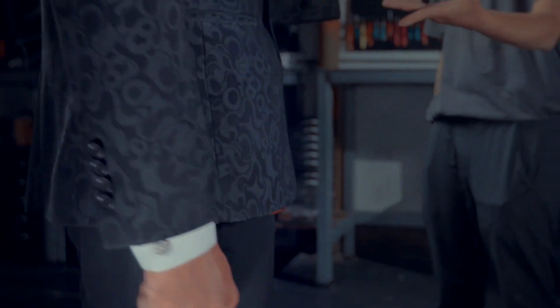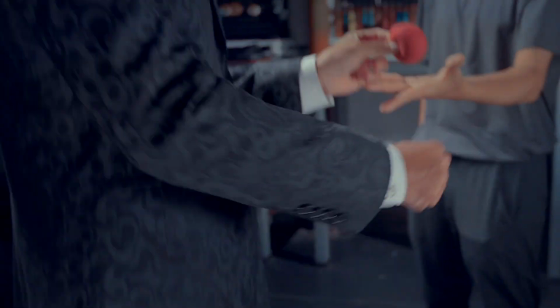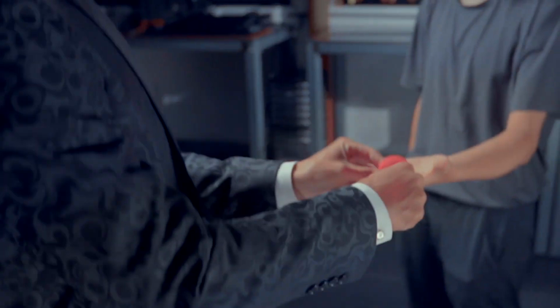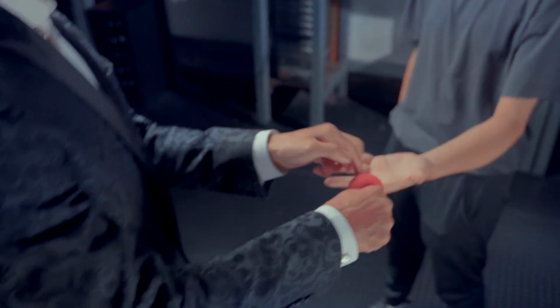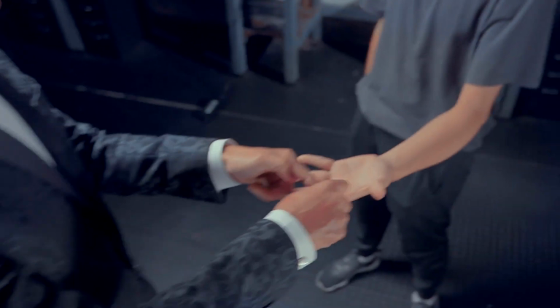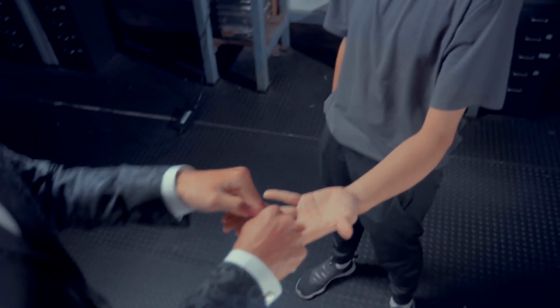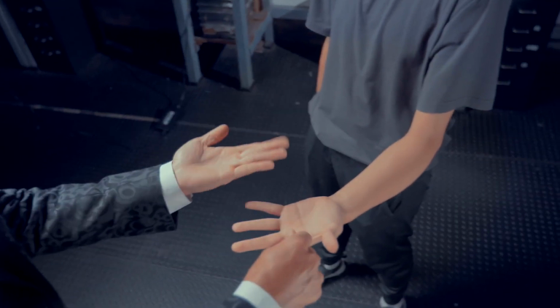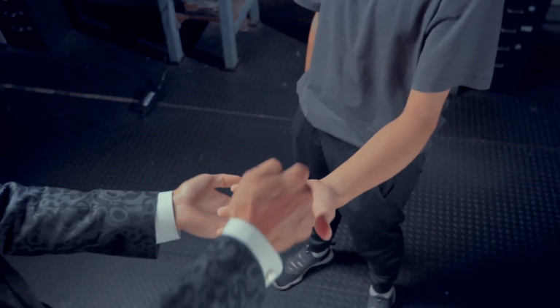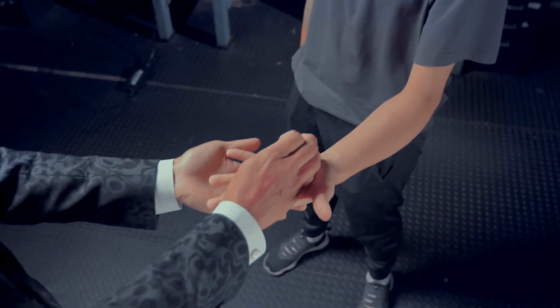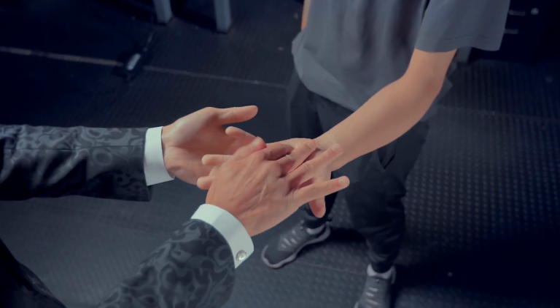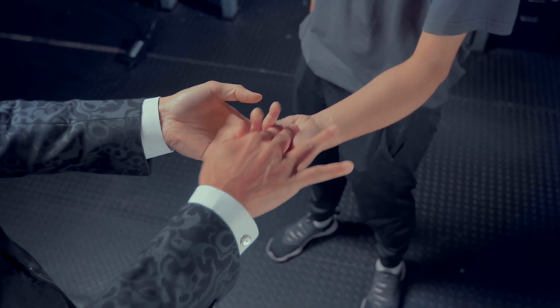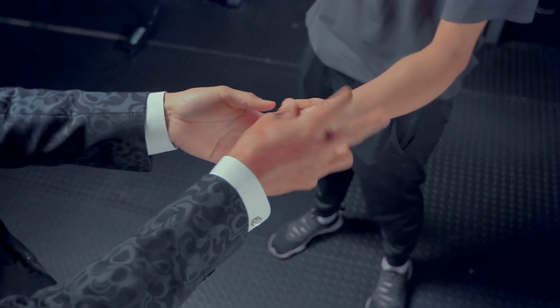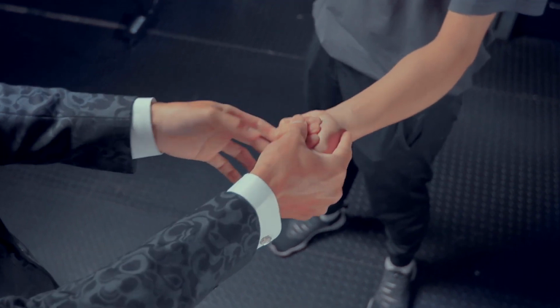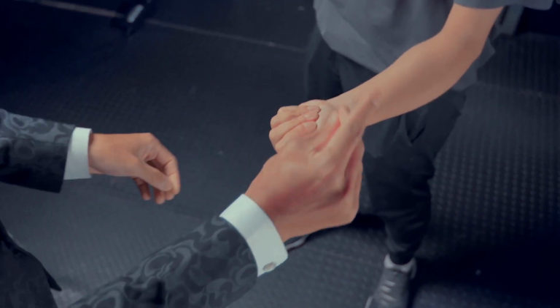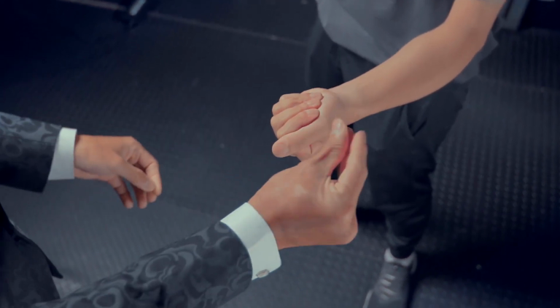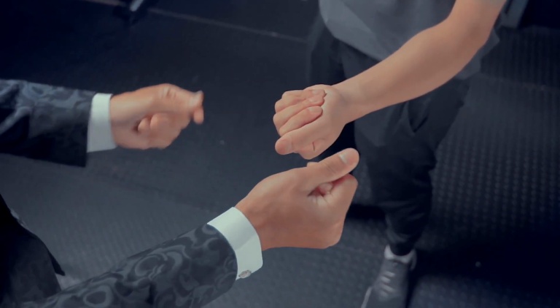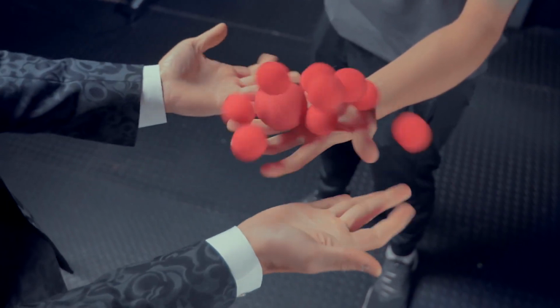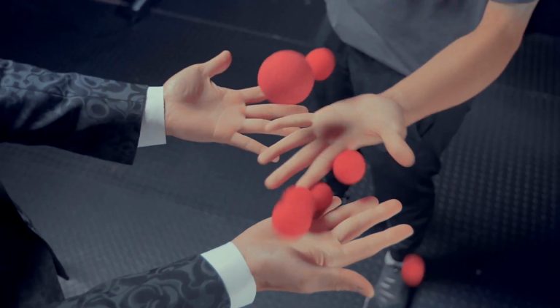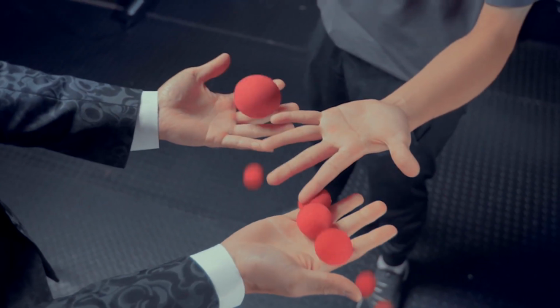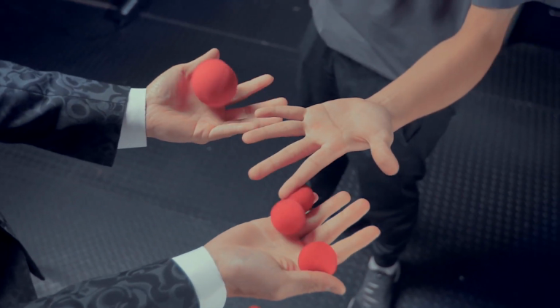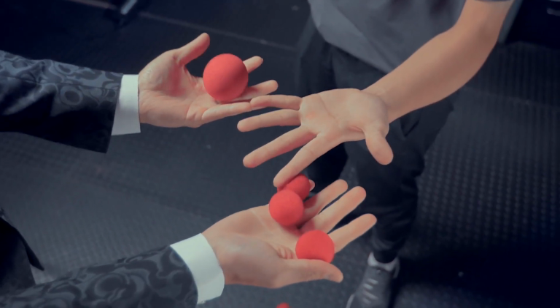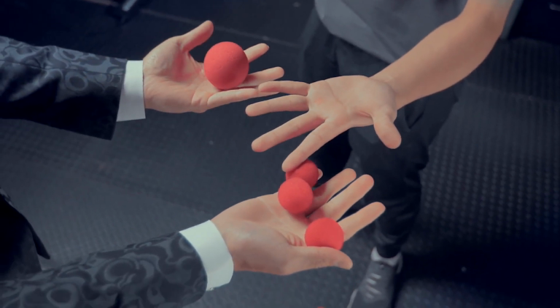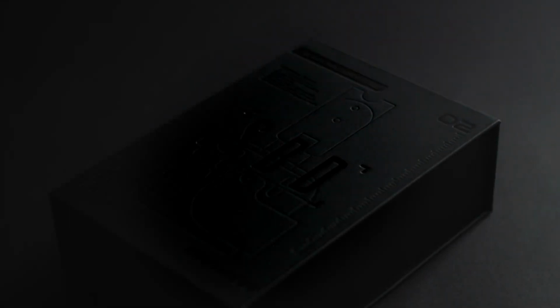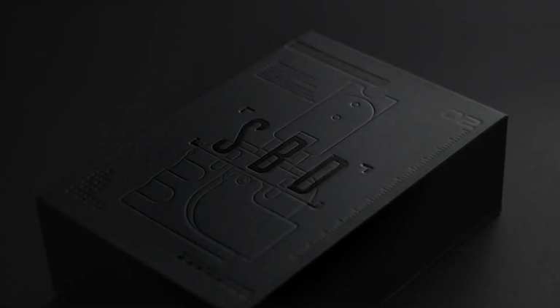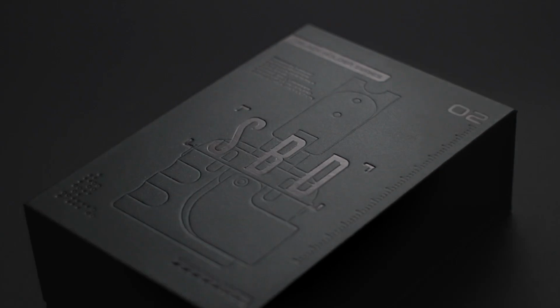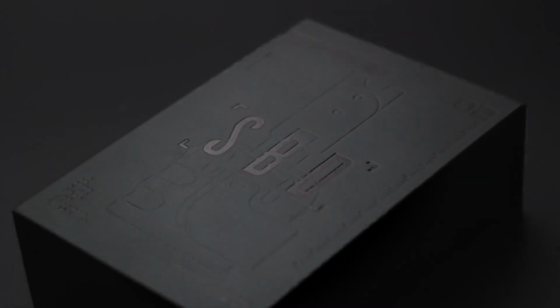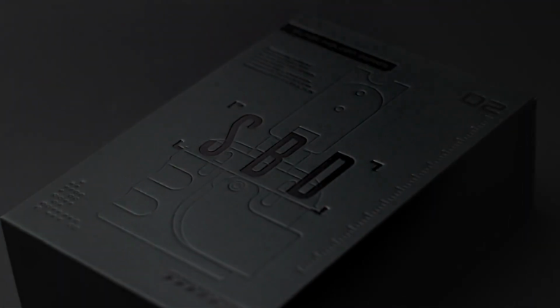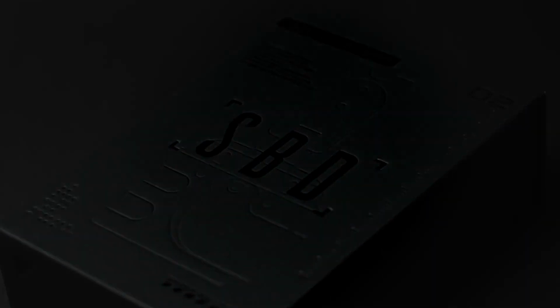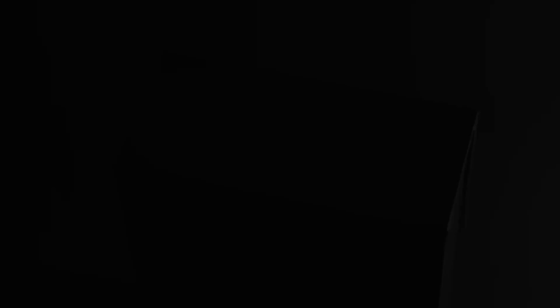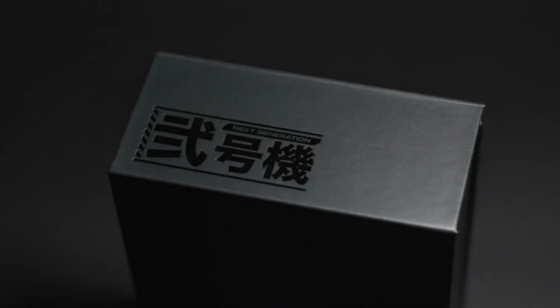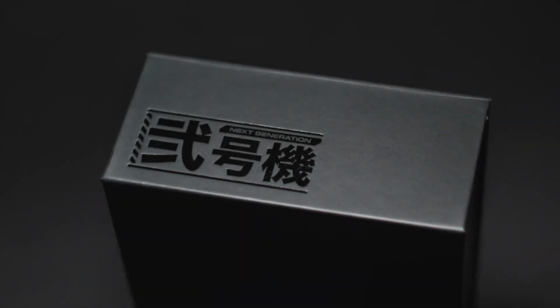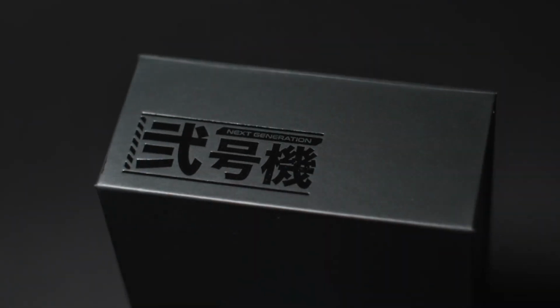With SBD, your Spongebob magic will go to another level. This is the next generation holder you have ever experienced.